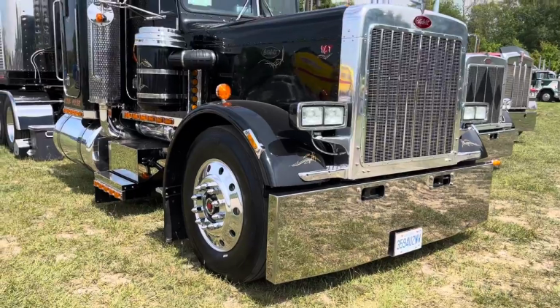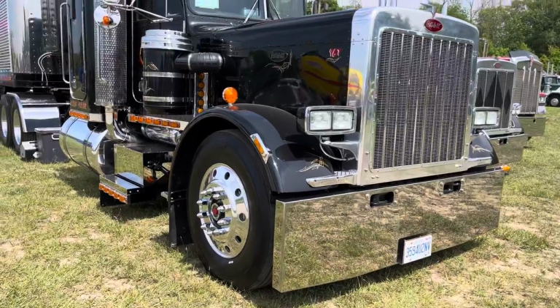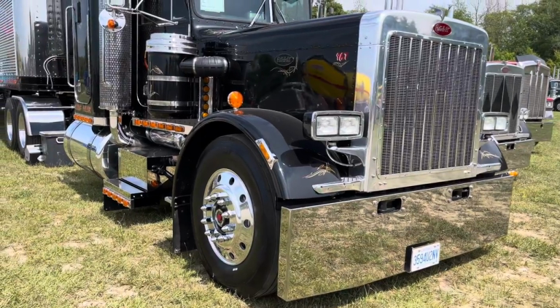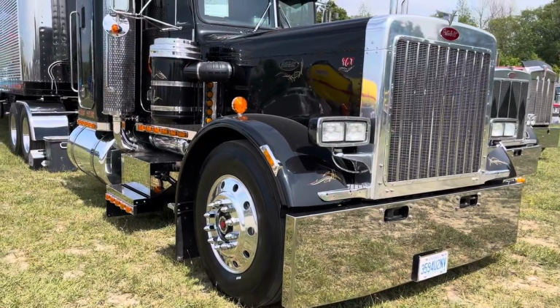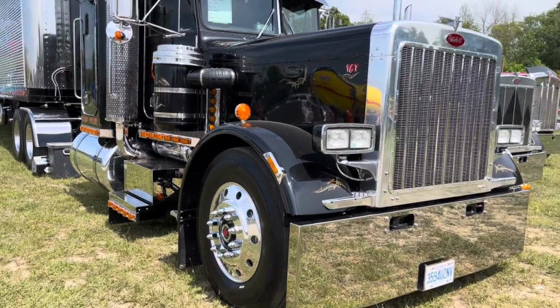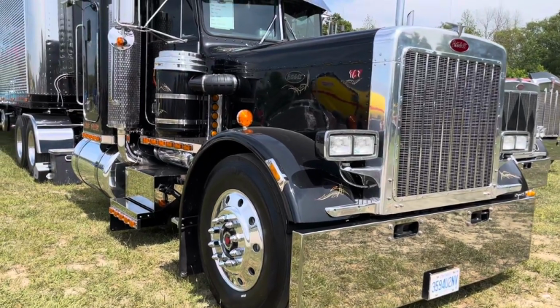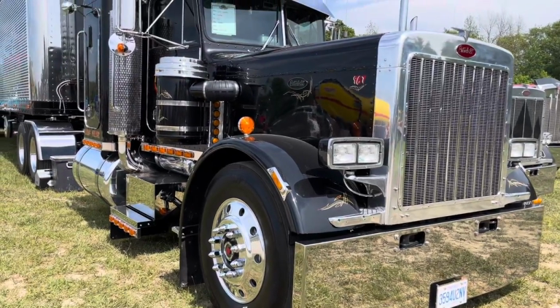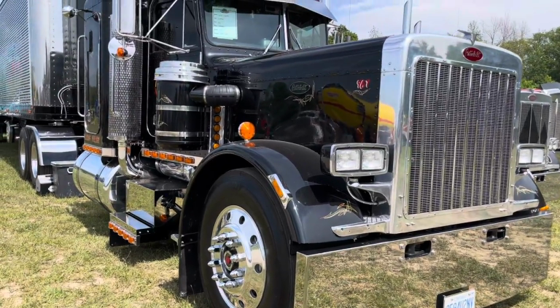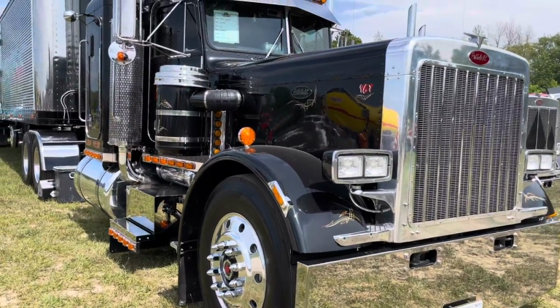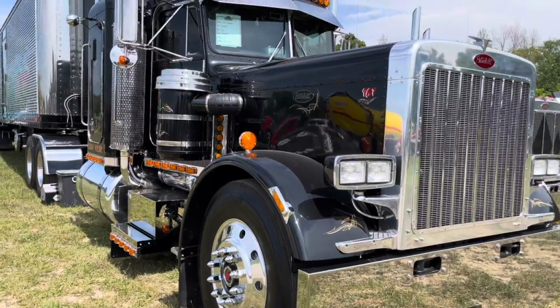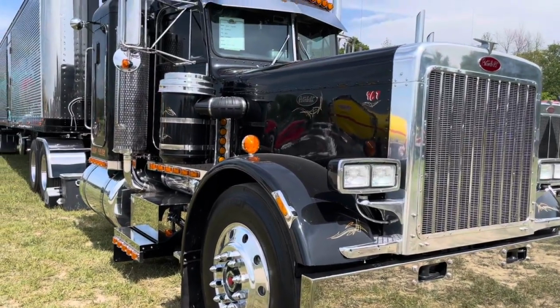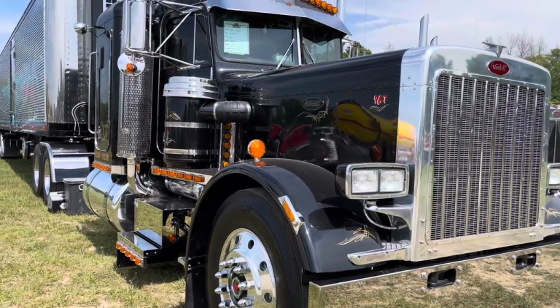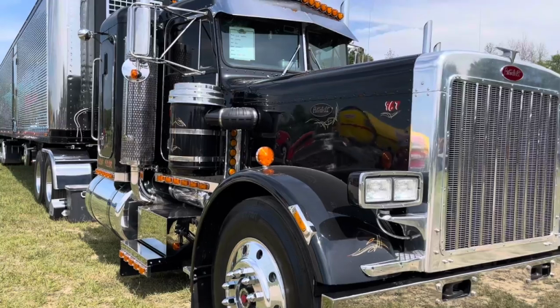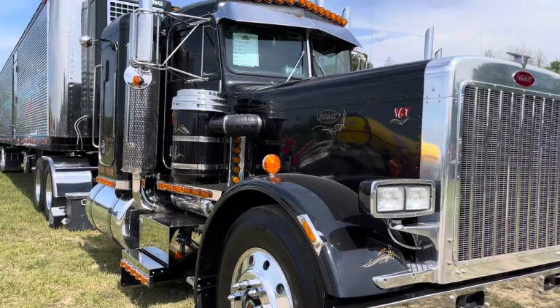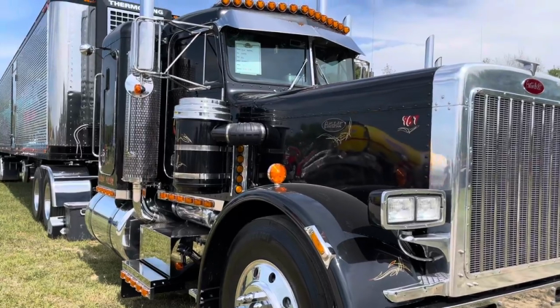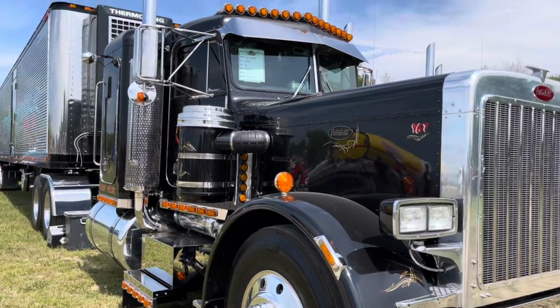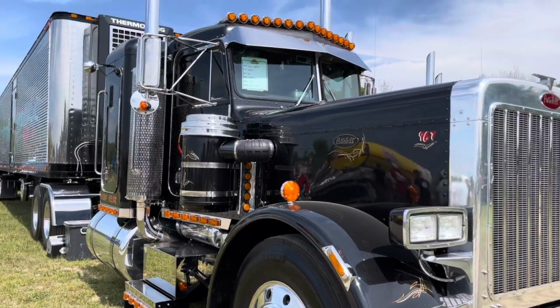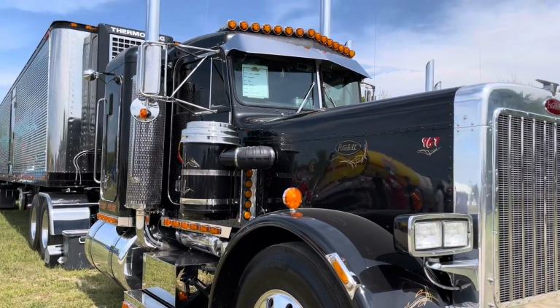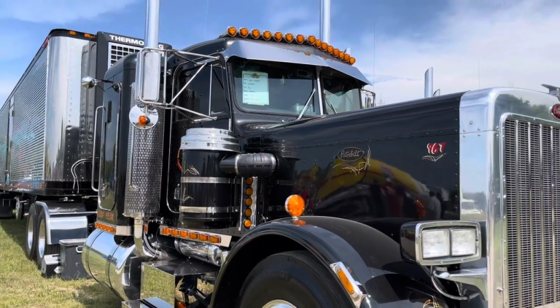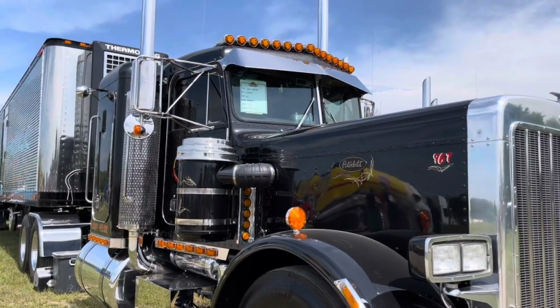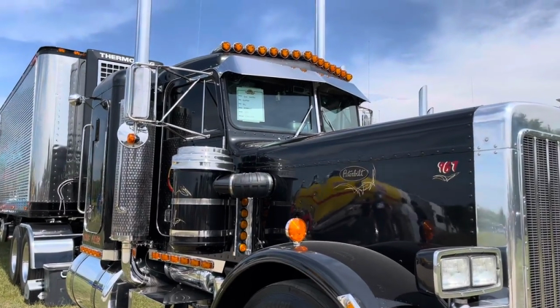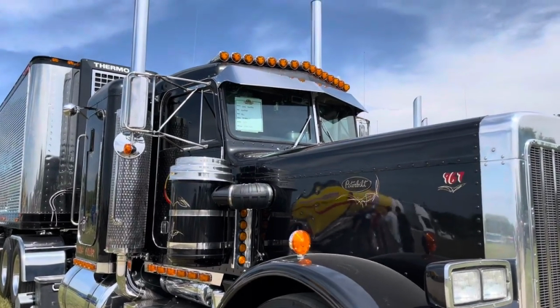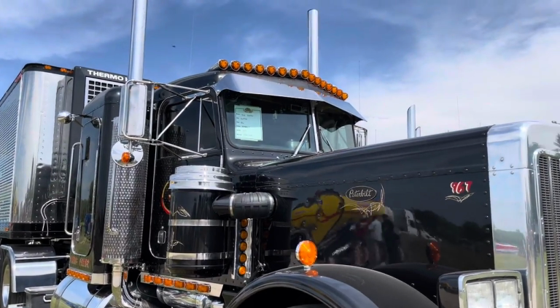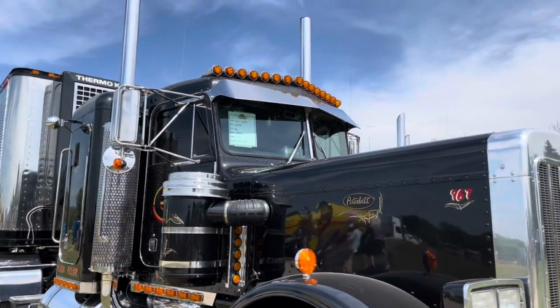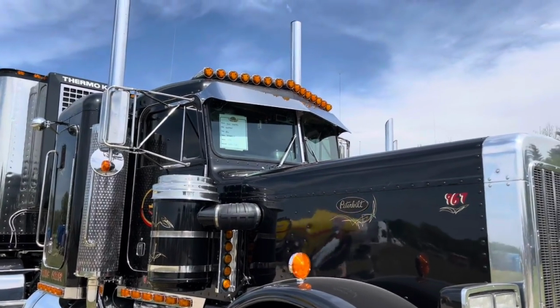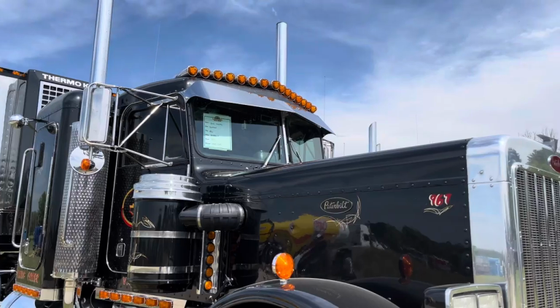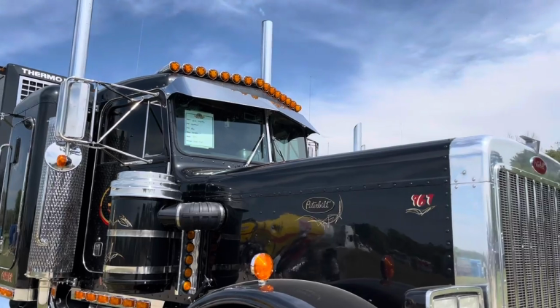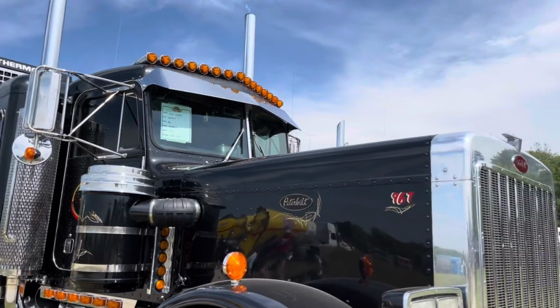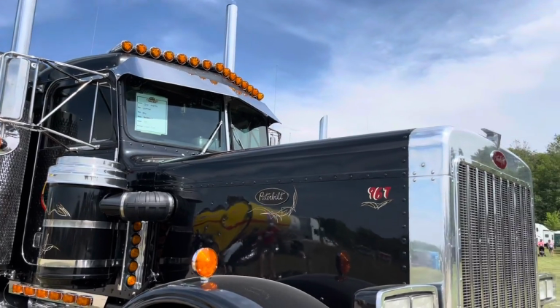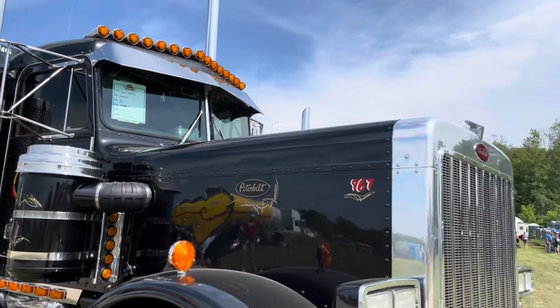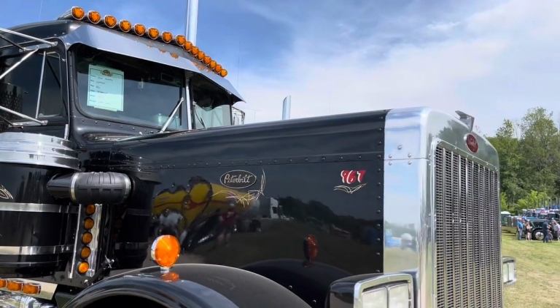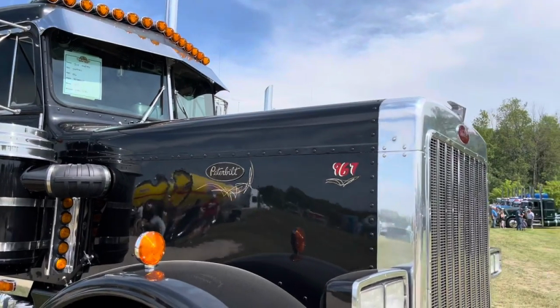It was restored too — pulled it out of Florida. This truck was actually my wedding truck, along with four other Peterbilts. We don't work it. It's strictly show. We were going to work it at first, but we decided just to use it as a show truck.